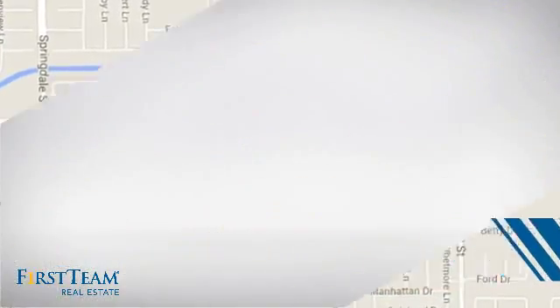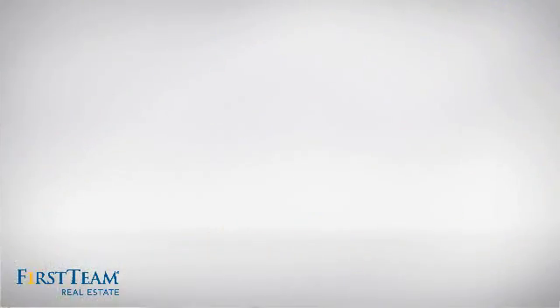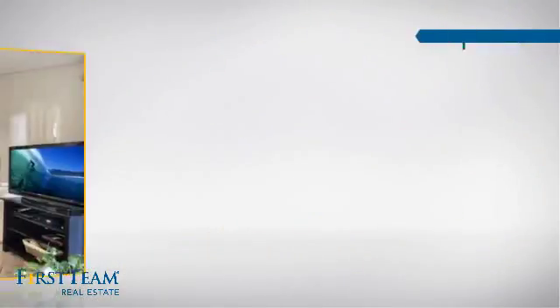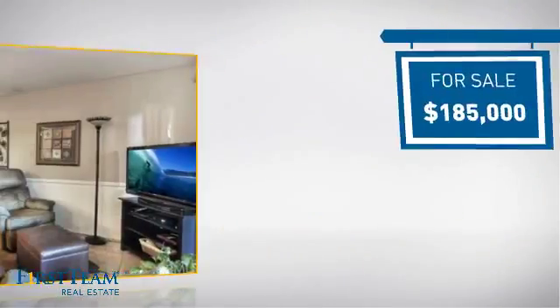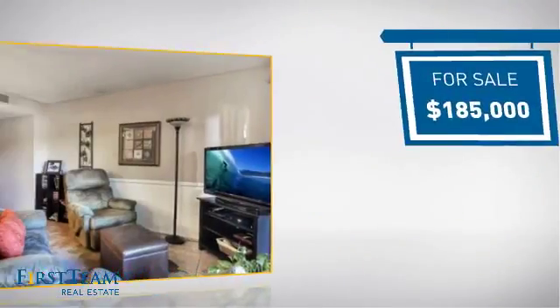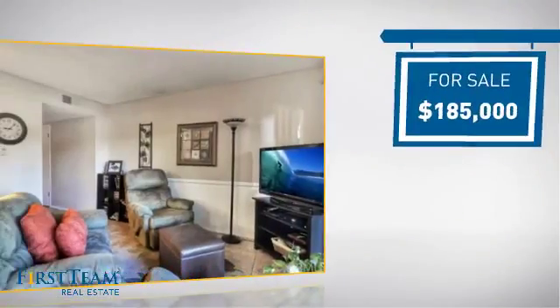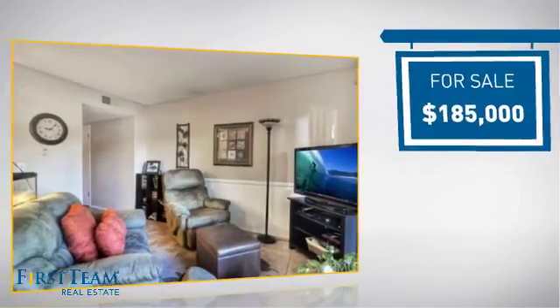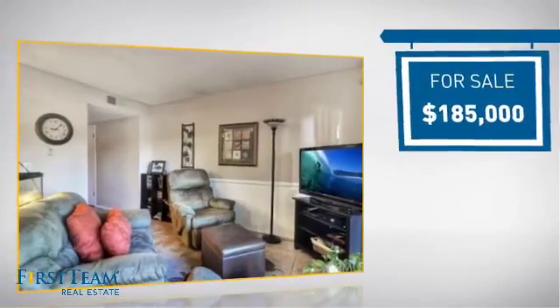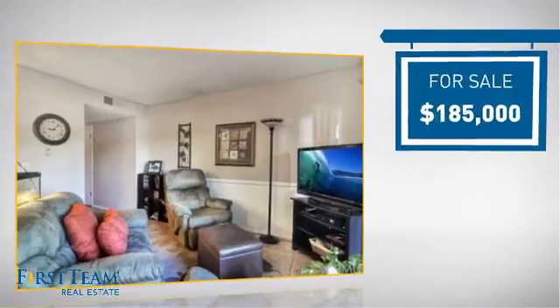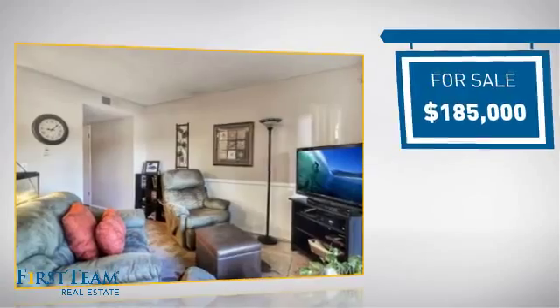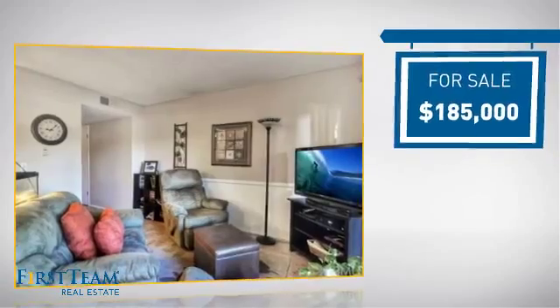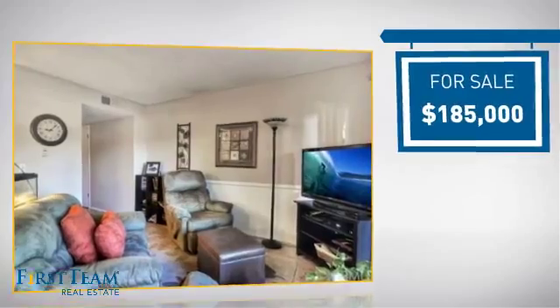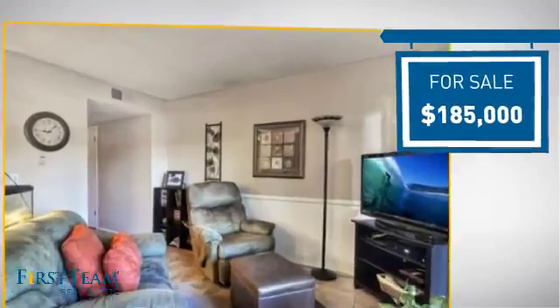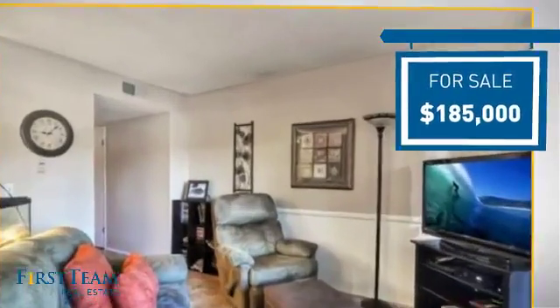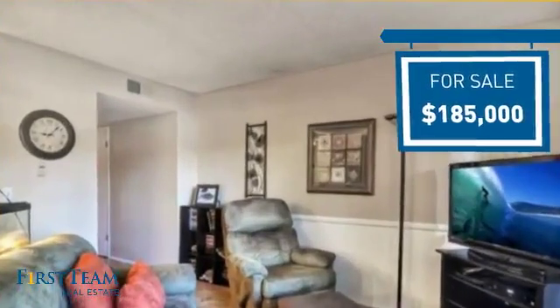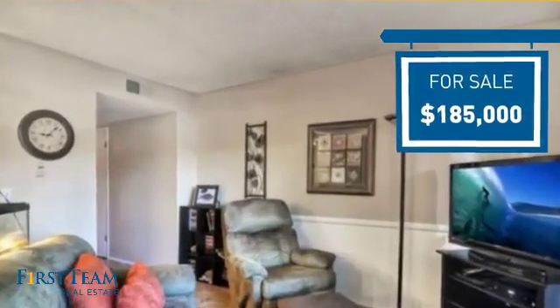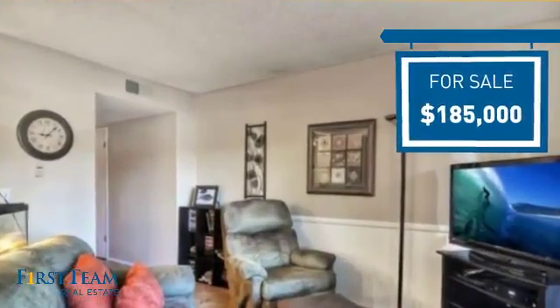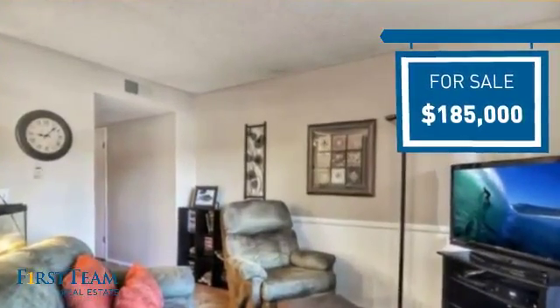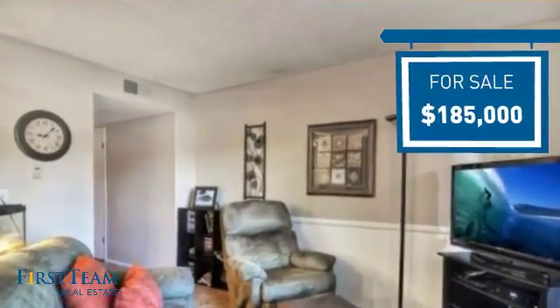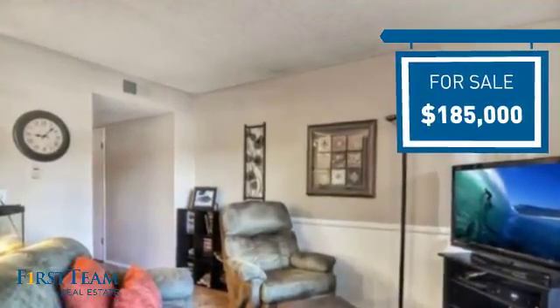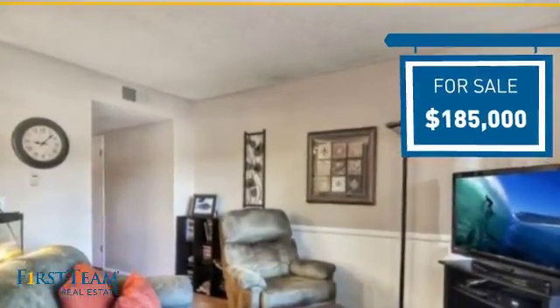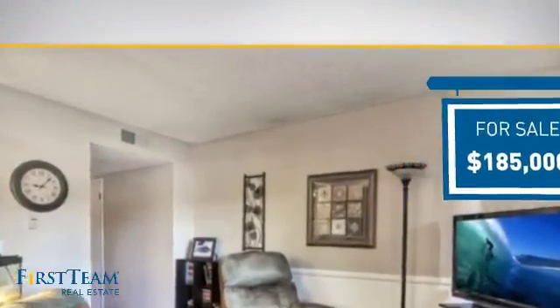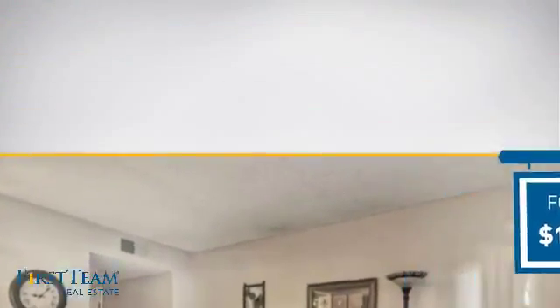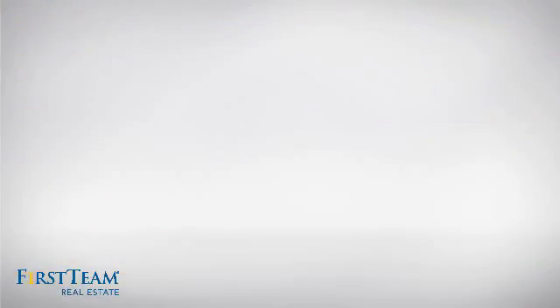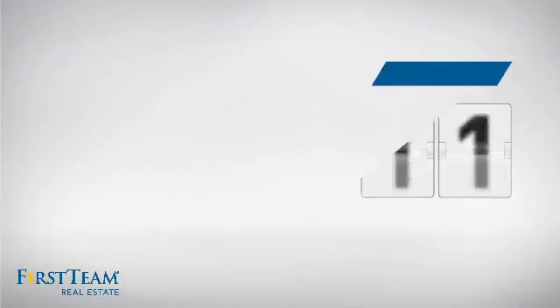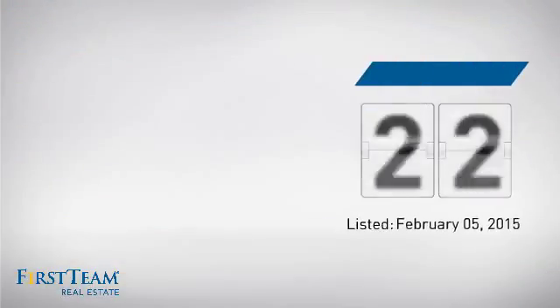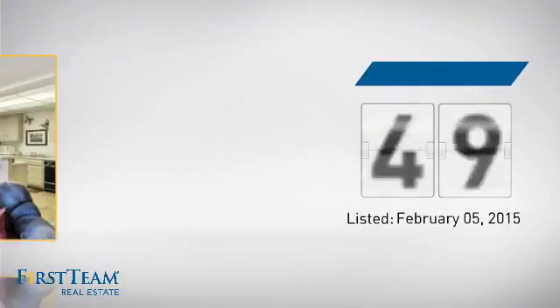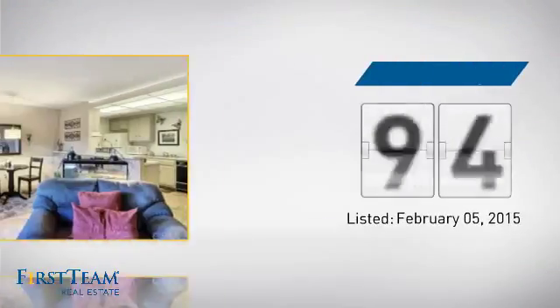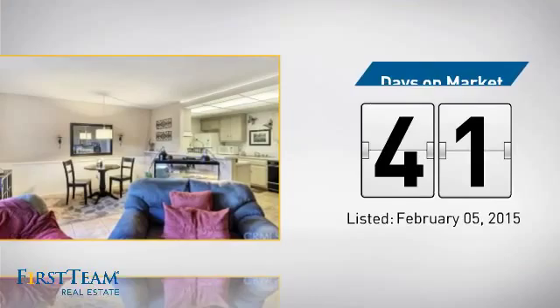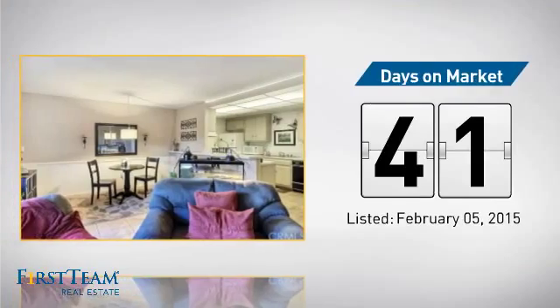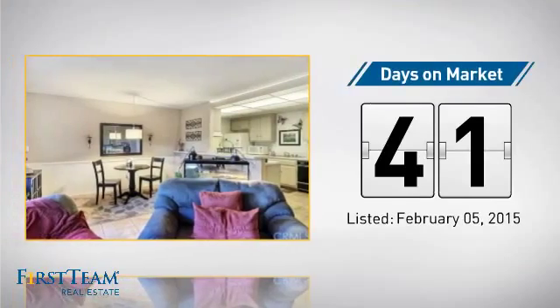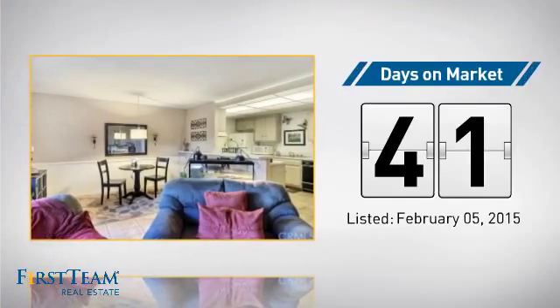Currently listed at just under $190,000, it's been on the market since February.